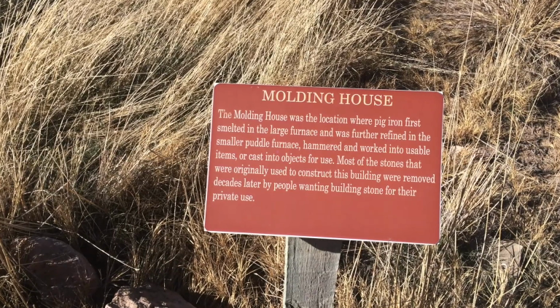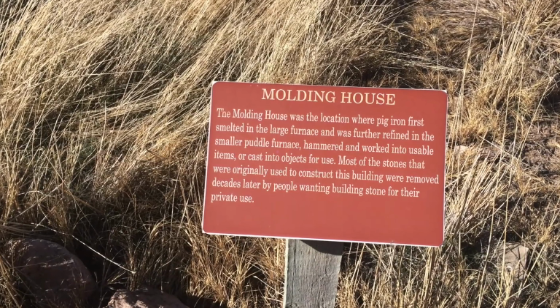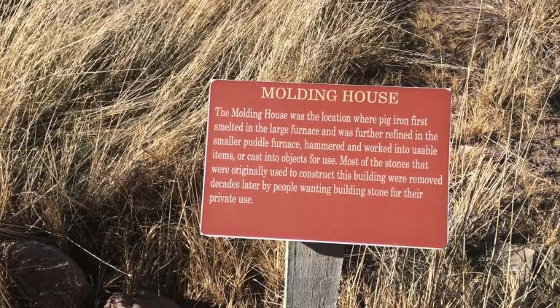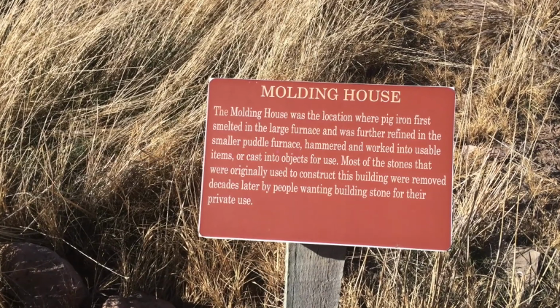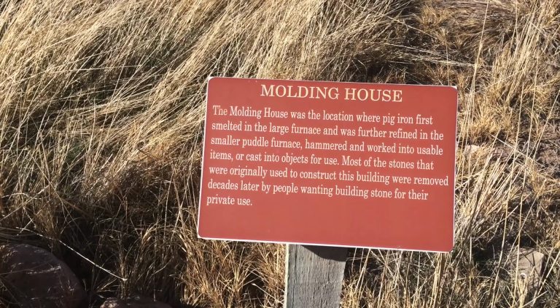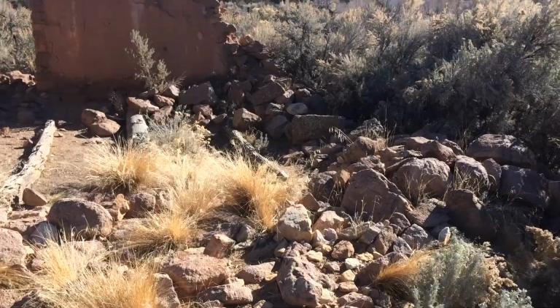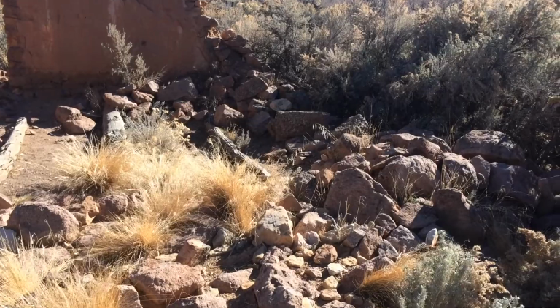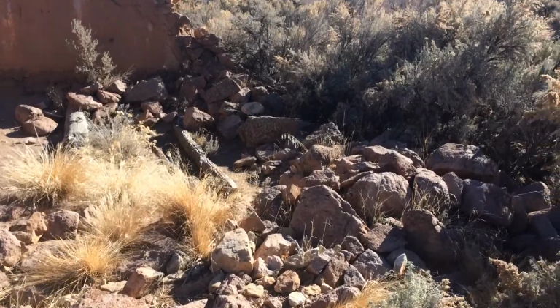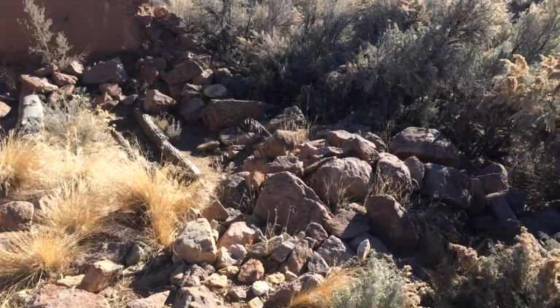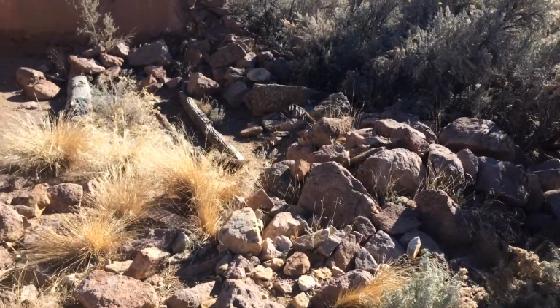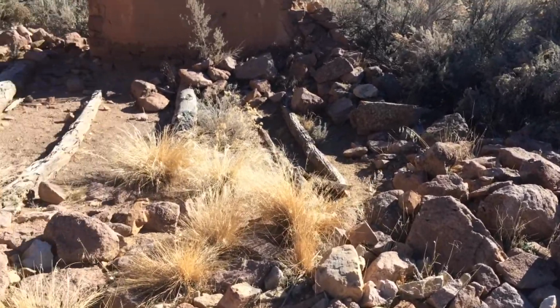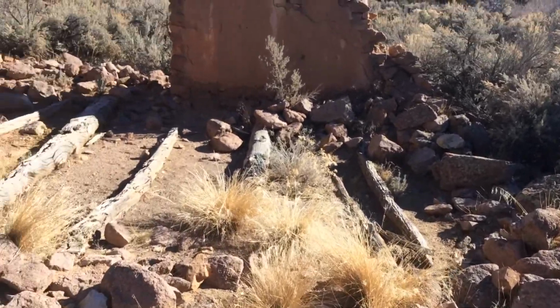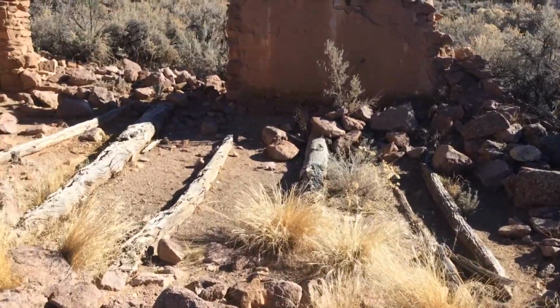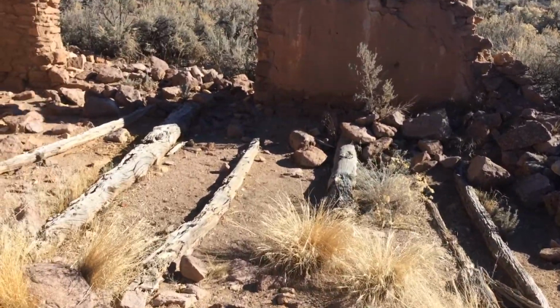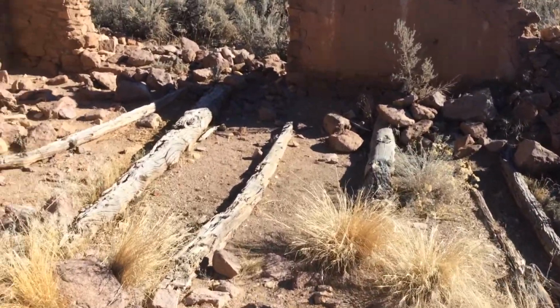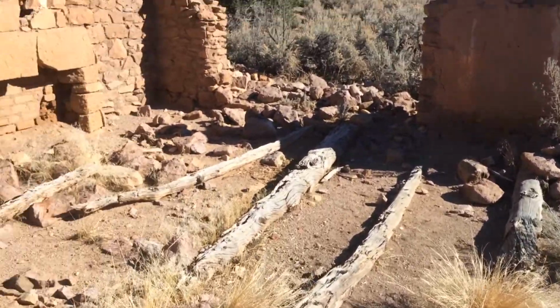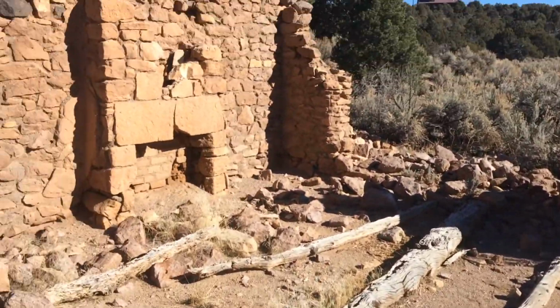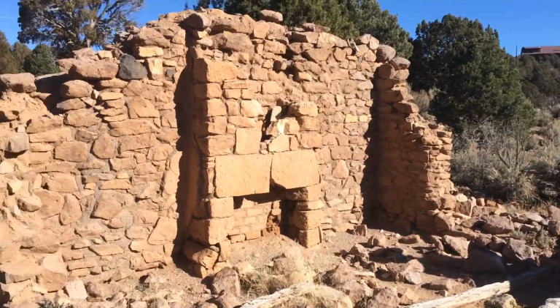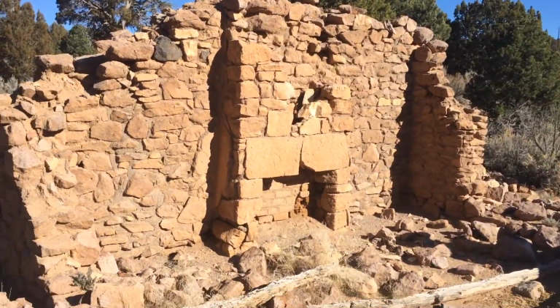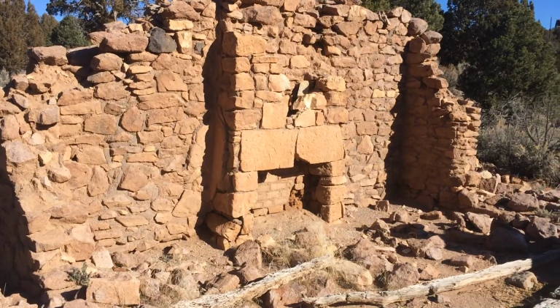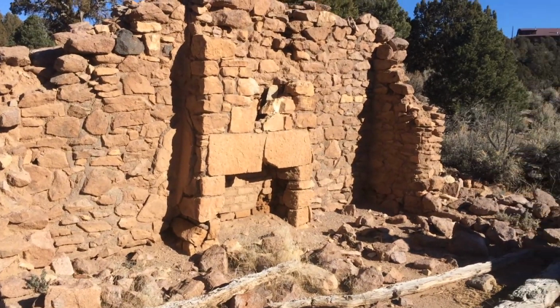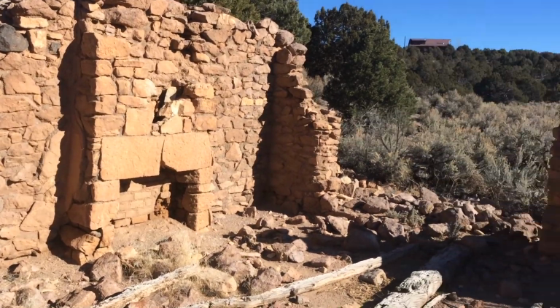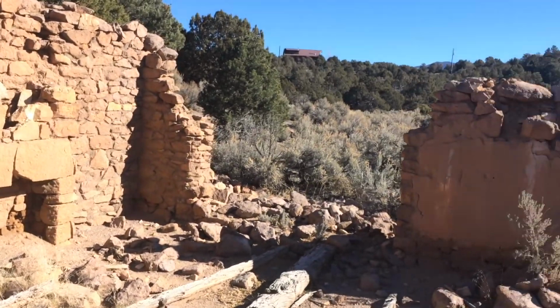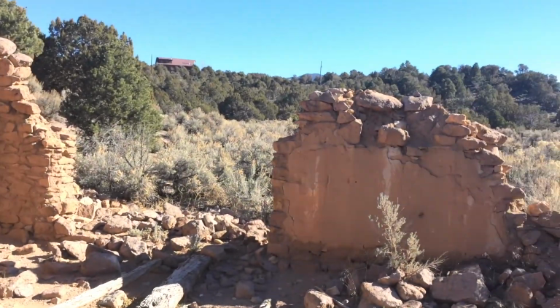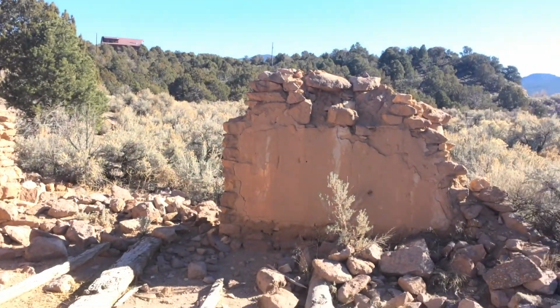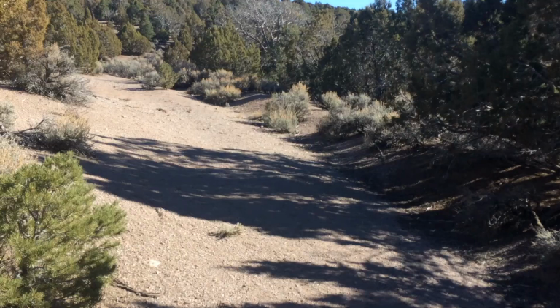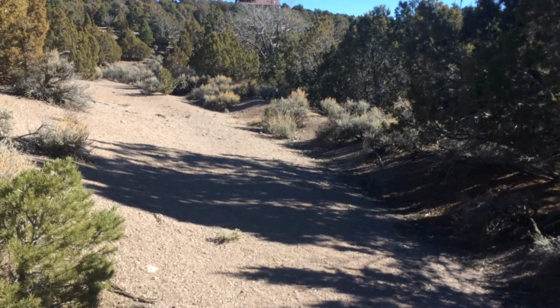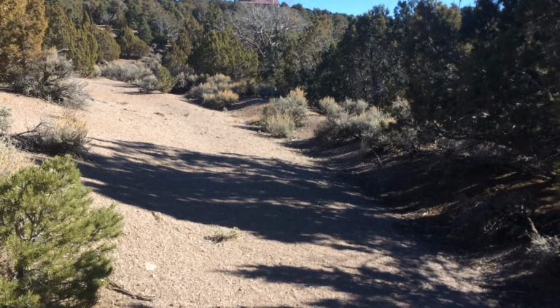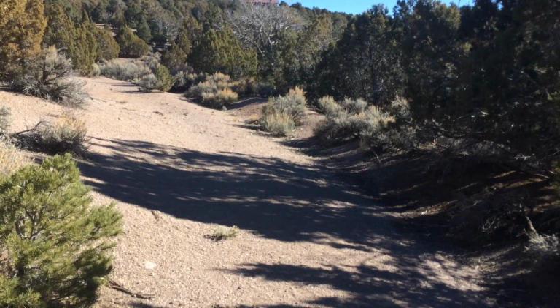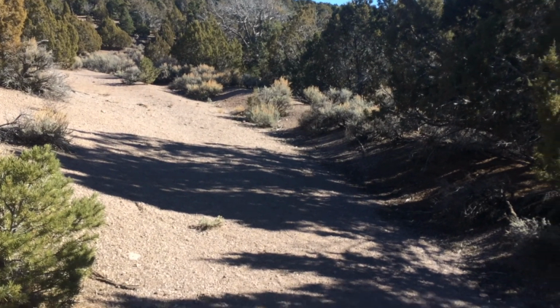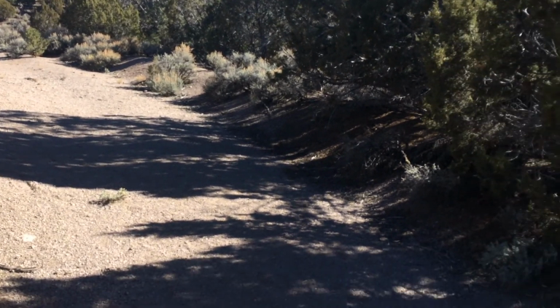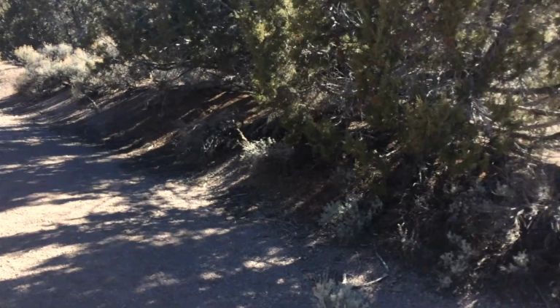This is an old molding house that I found as I was walking around the trail area here. You can still see the foundation and also an old fireplace, which is pretty cool. They don't really know who lived here or anything, but it's just an old house that maybe an old miner or someone lived in.